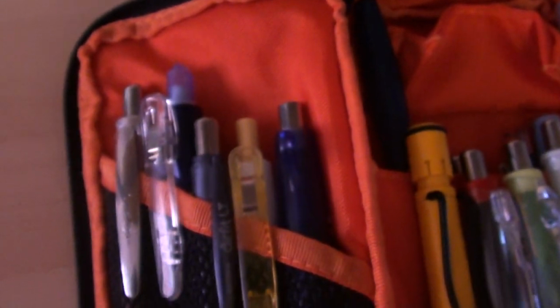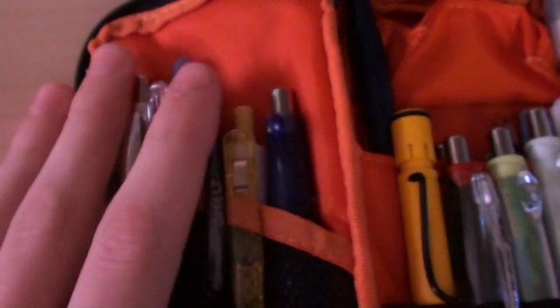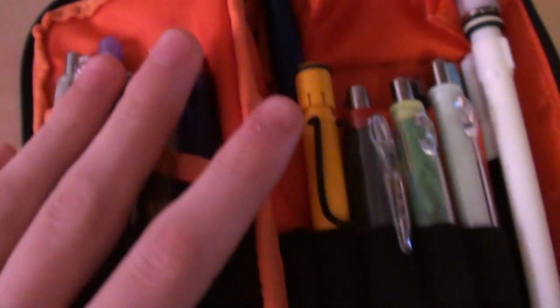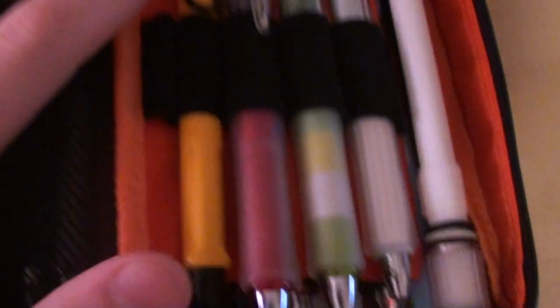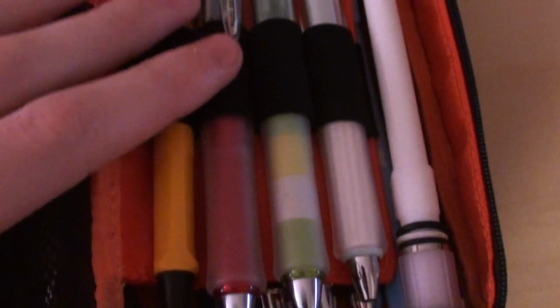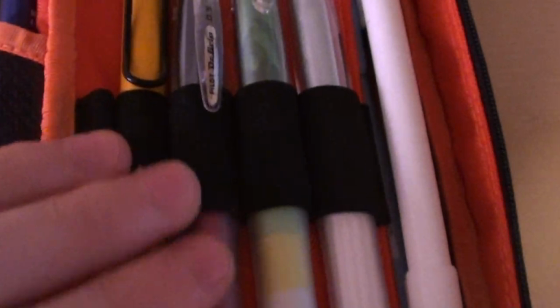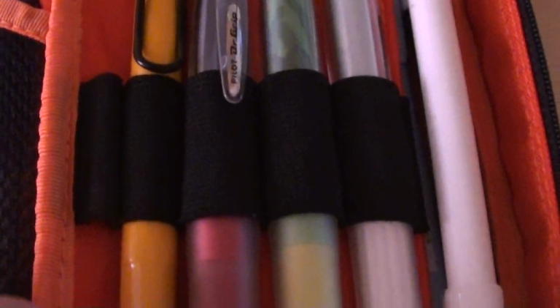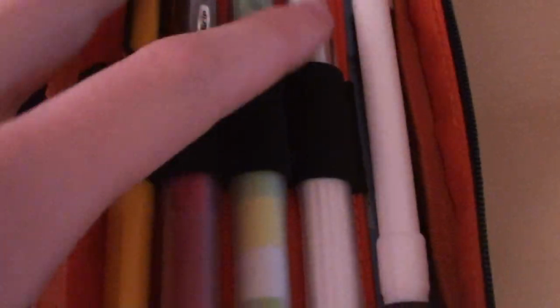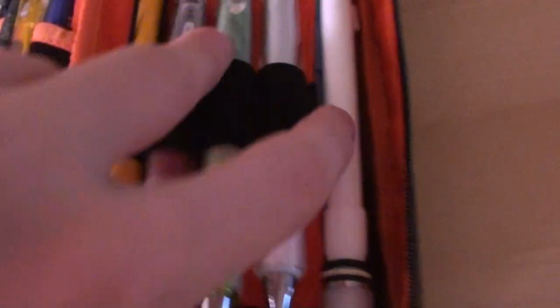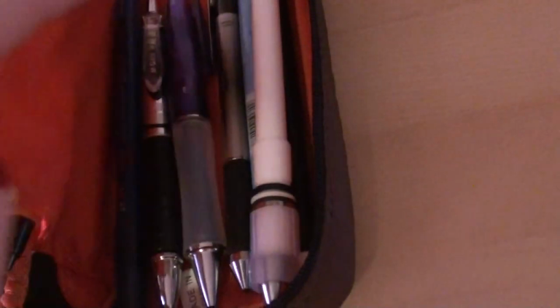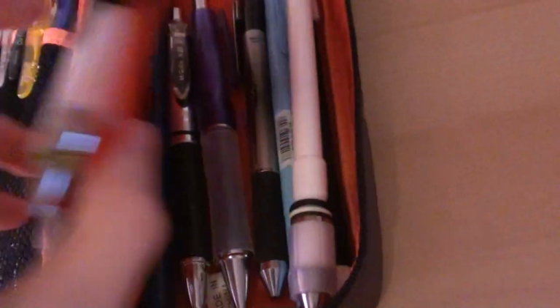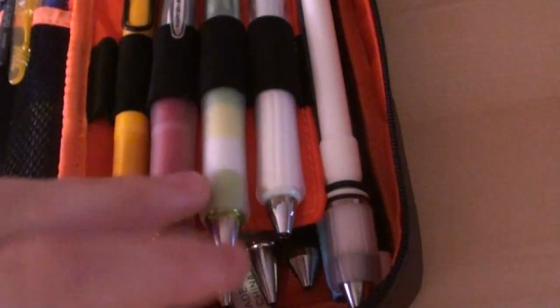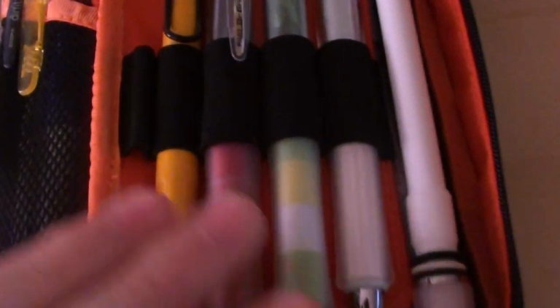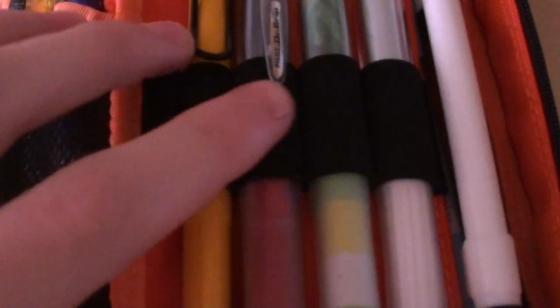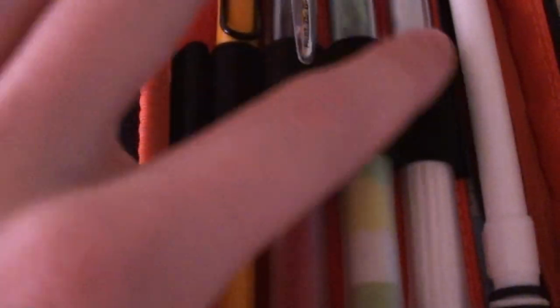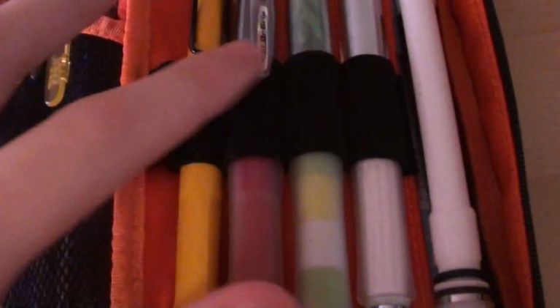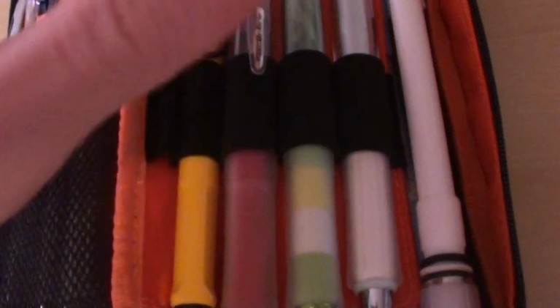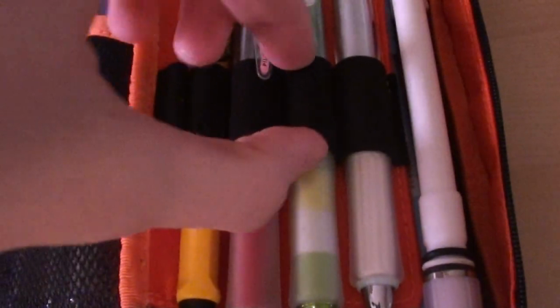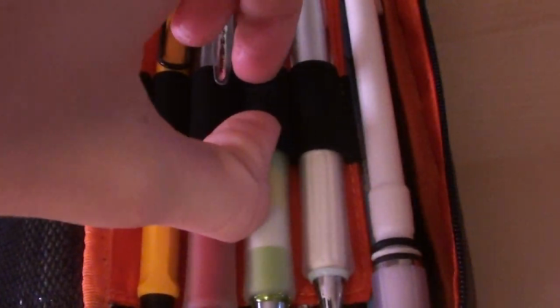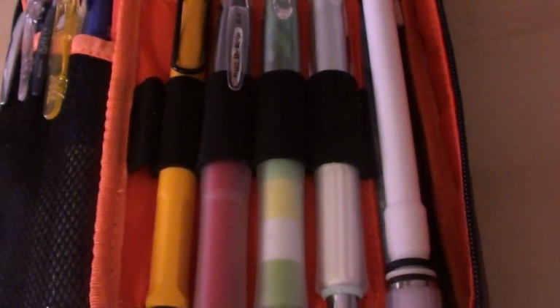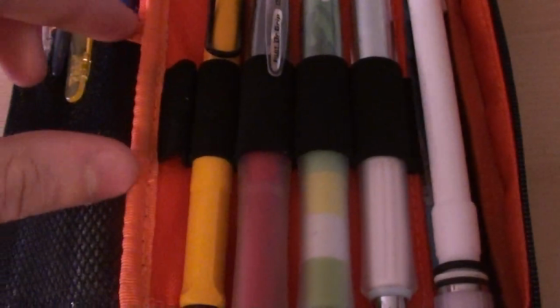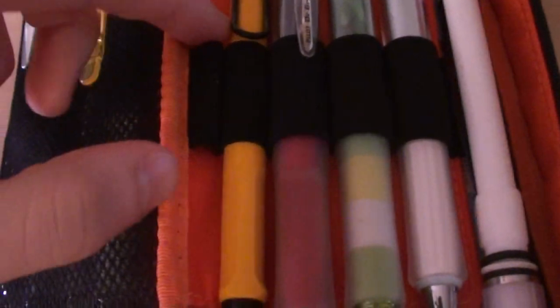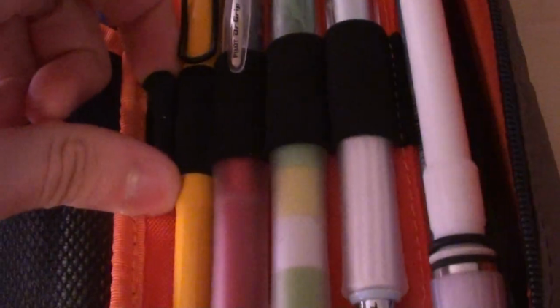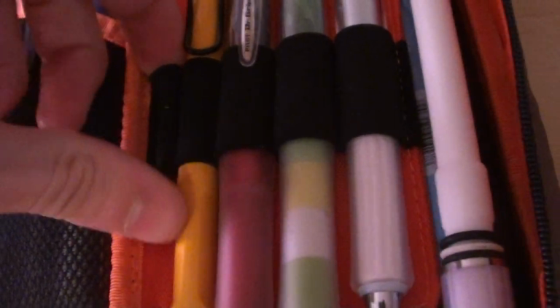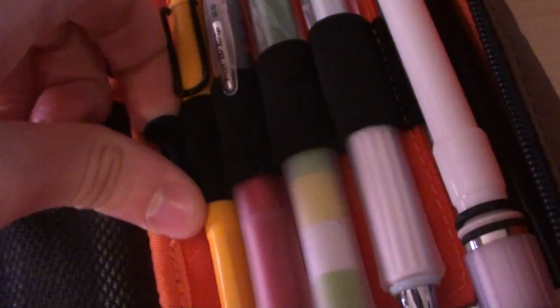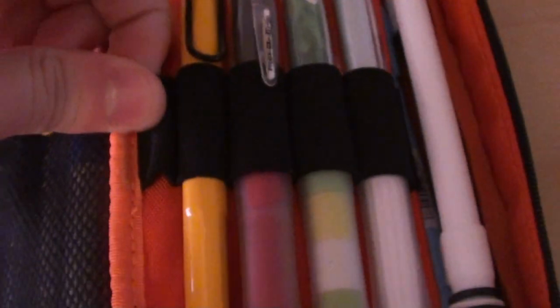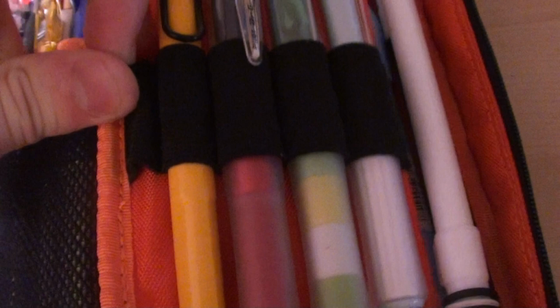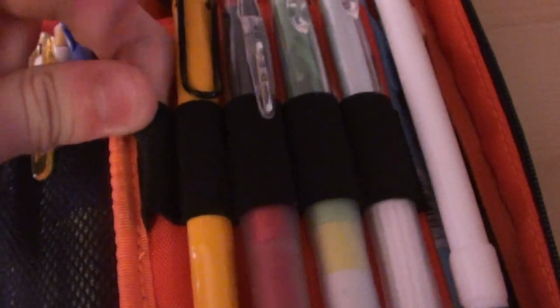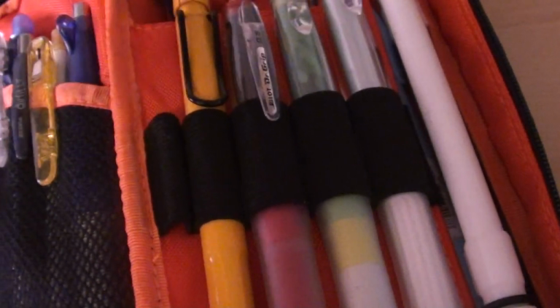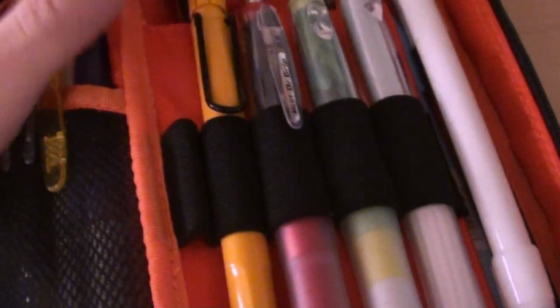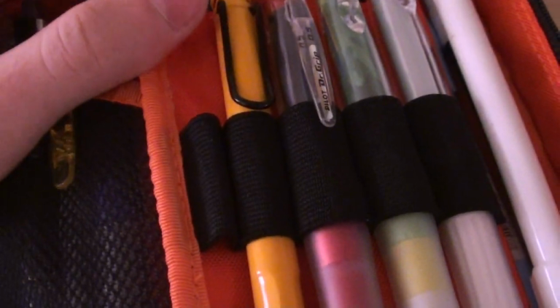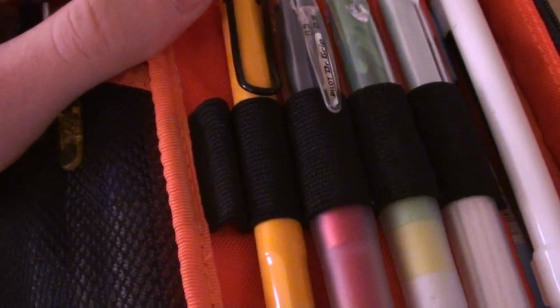So it's got the mesh pocket here. It's got one of these little flaps which has — I don't even know what you call these — it's a material that stretches kind of like a rubber band. It's round. You can stick your pencils in here.